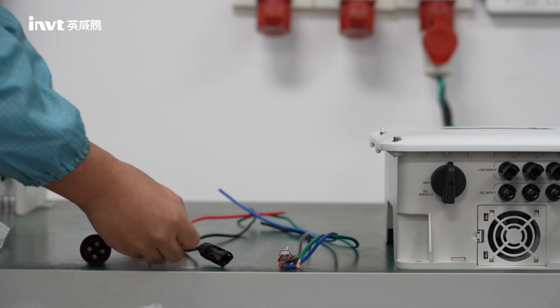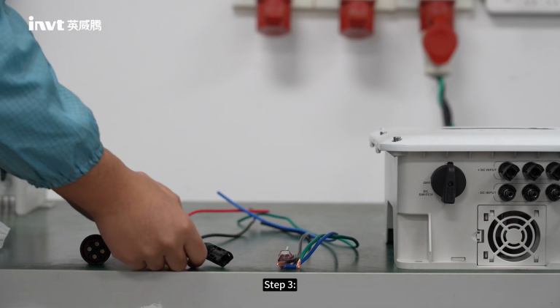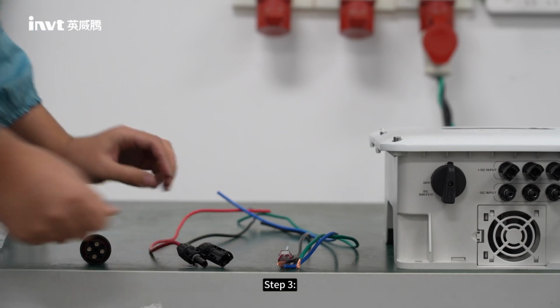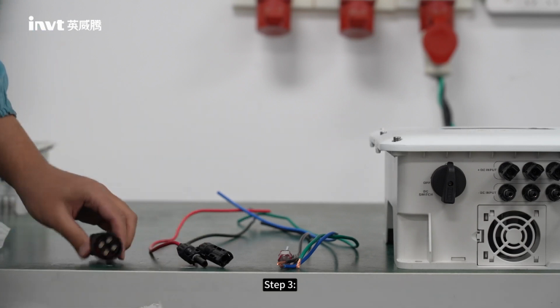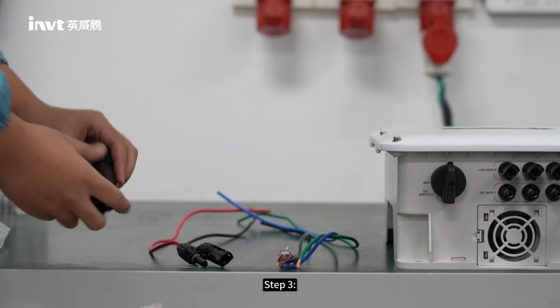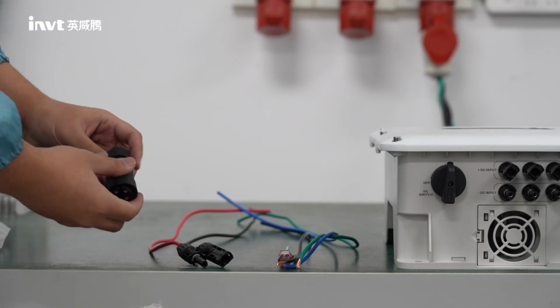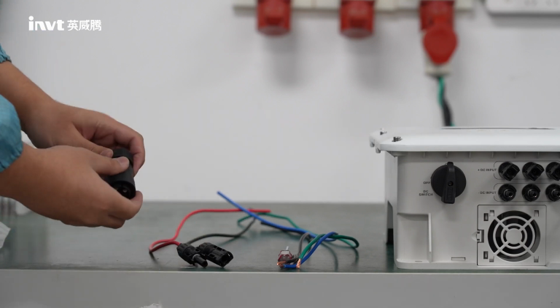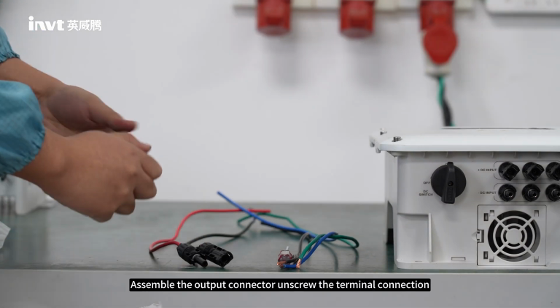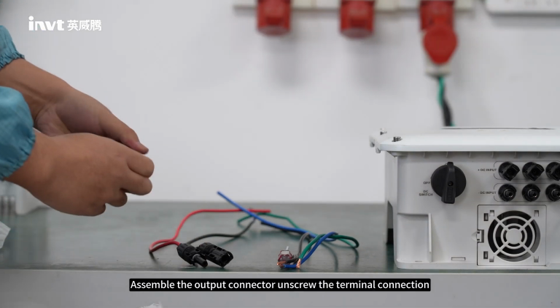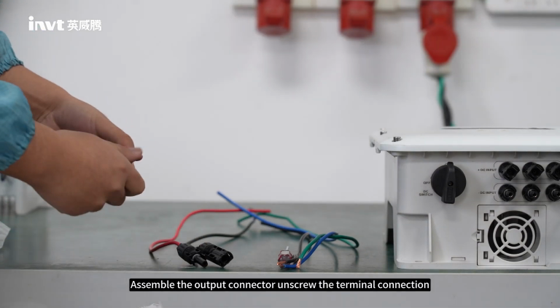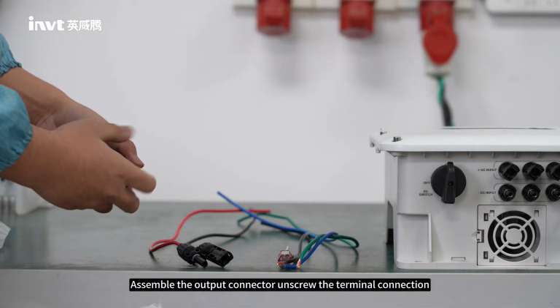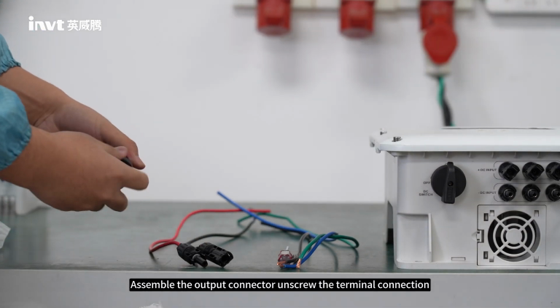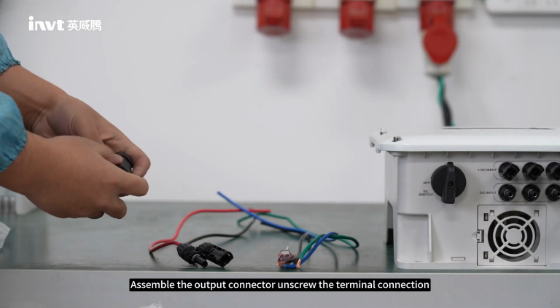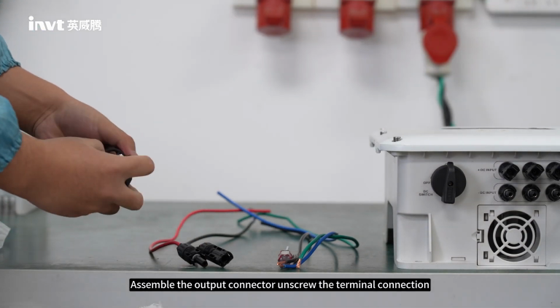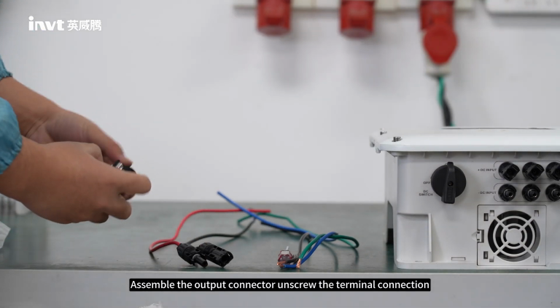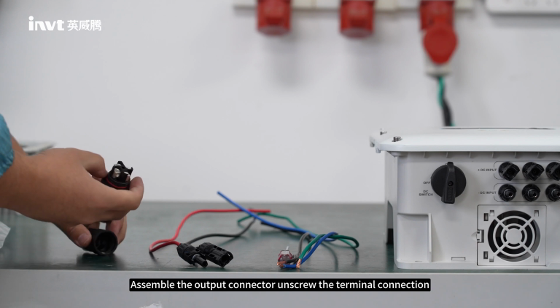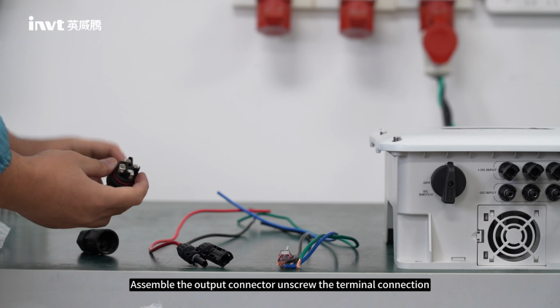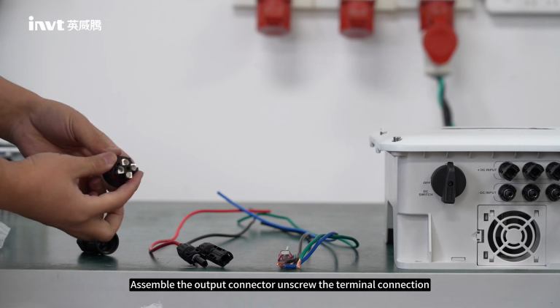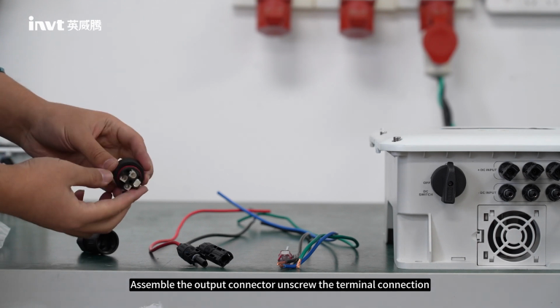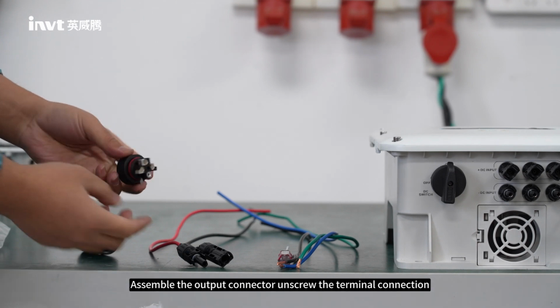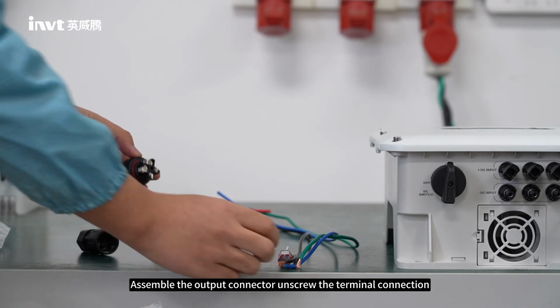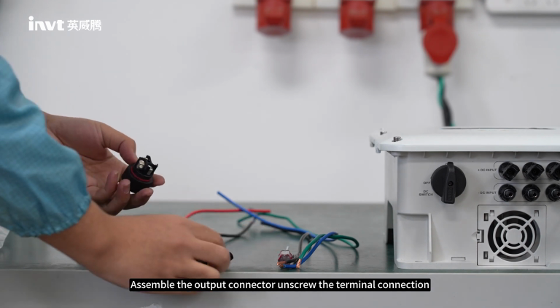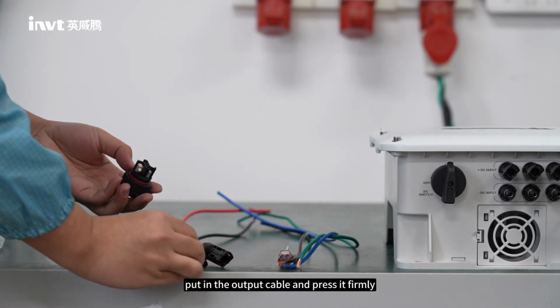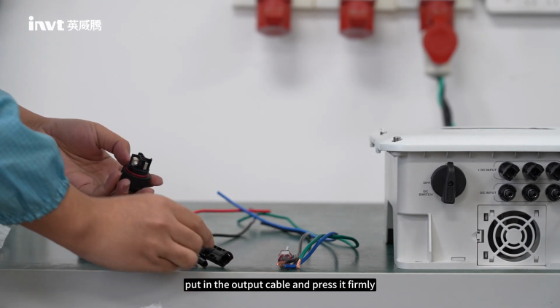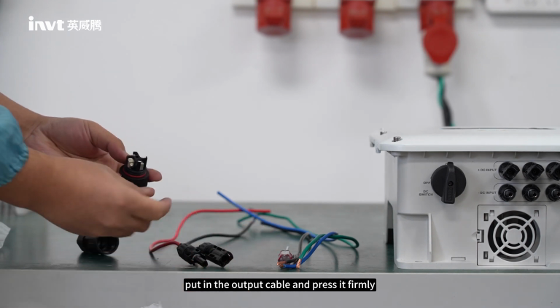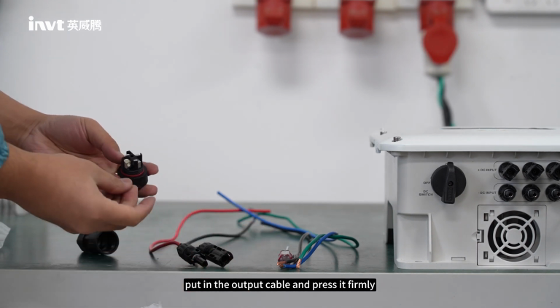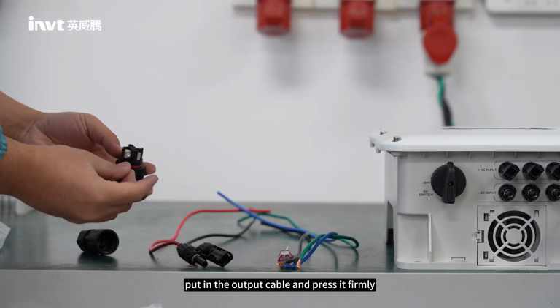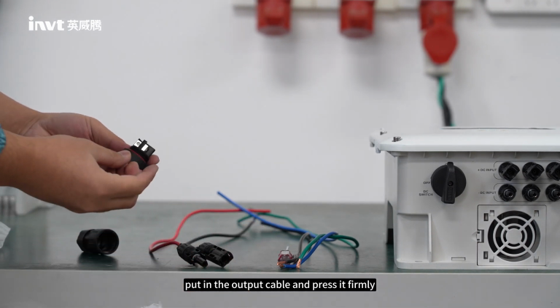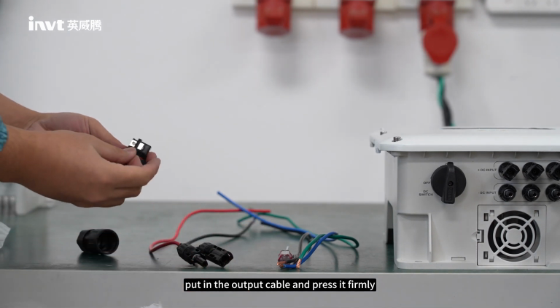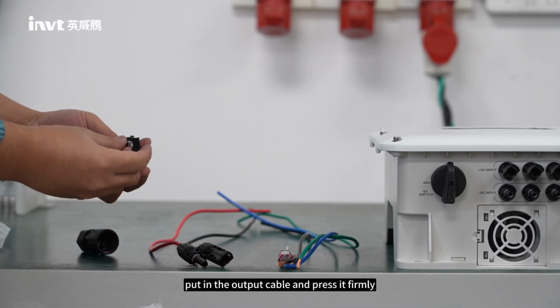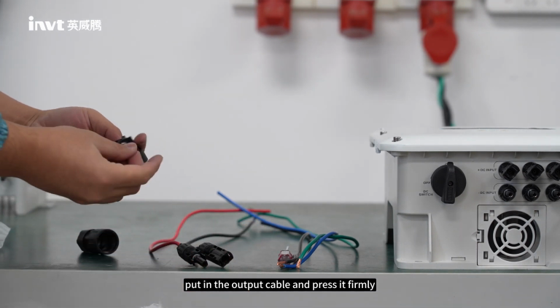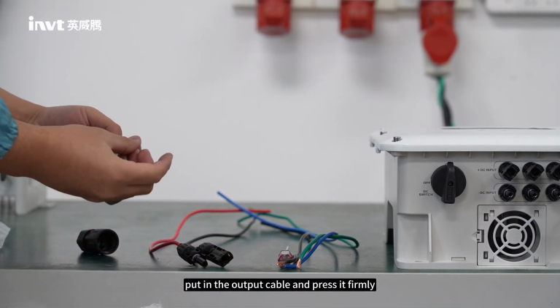Step 3: Assemble the output connector. Unscrew the terminal connection, put in the output cable, and press it firmly.